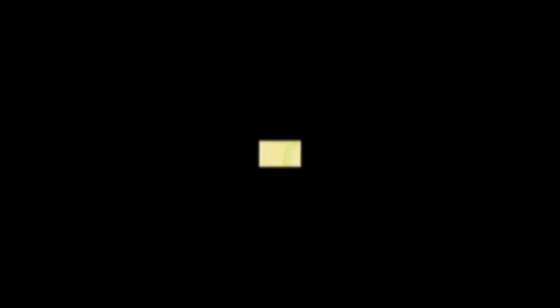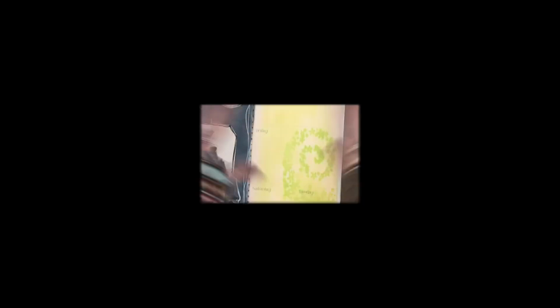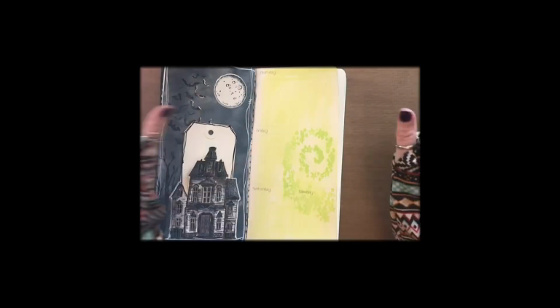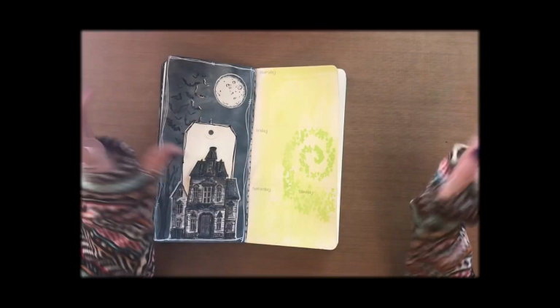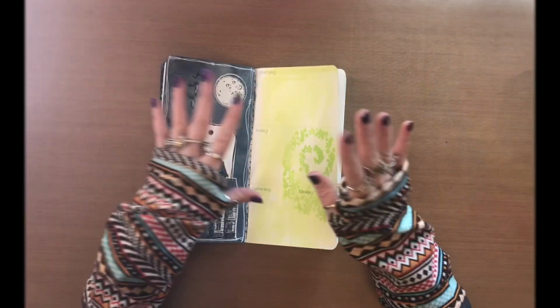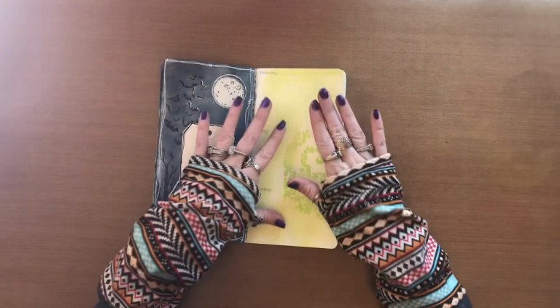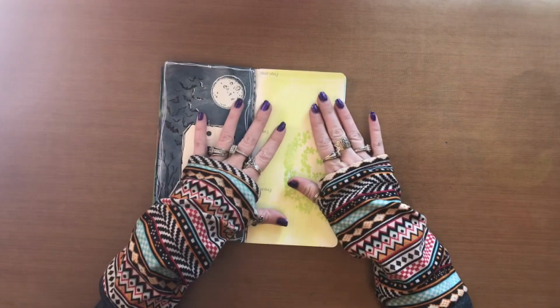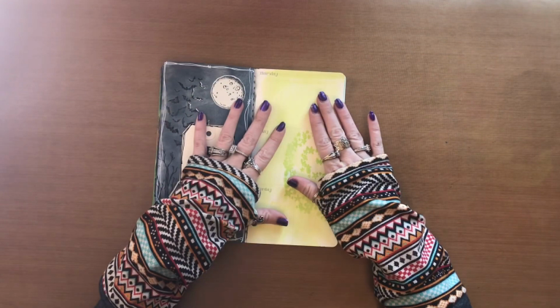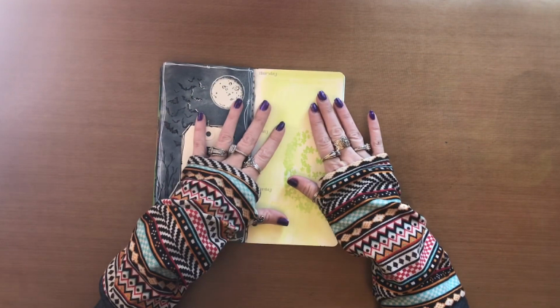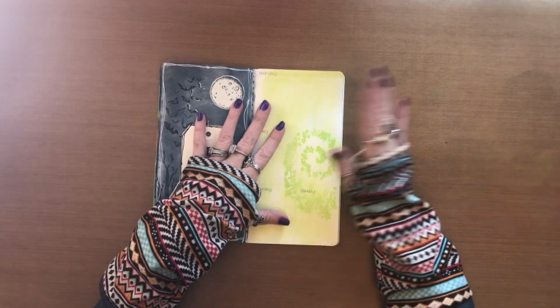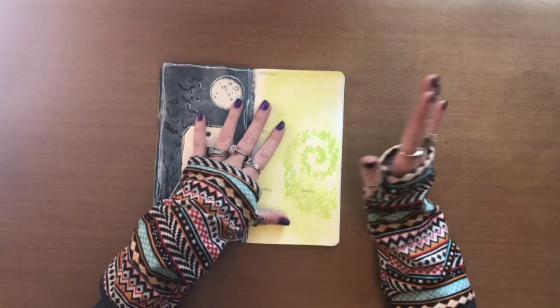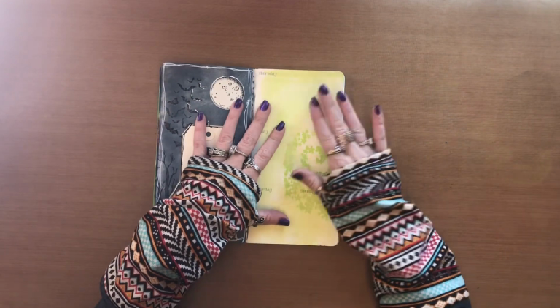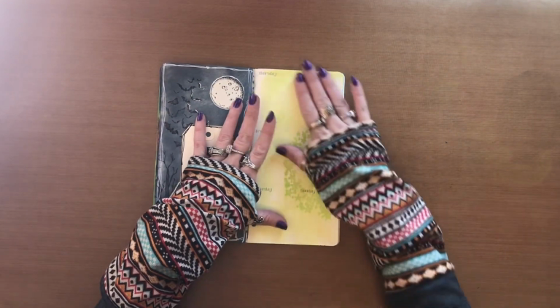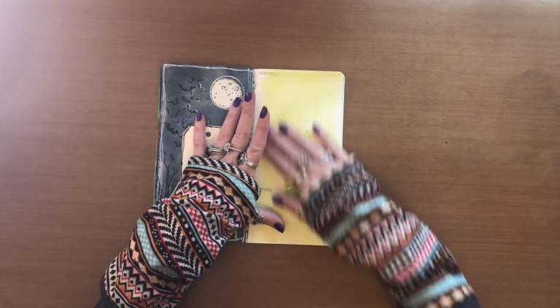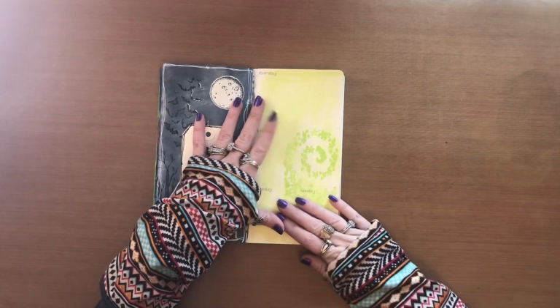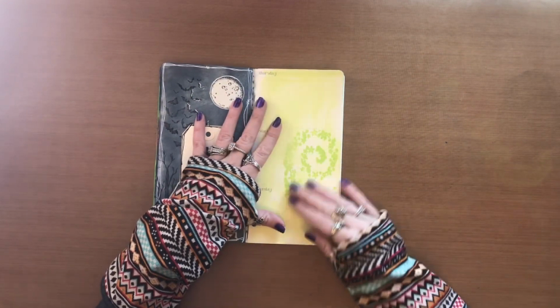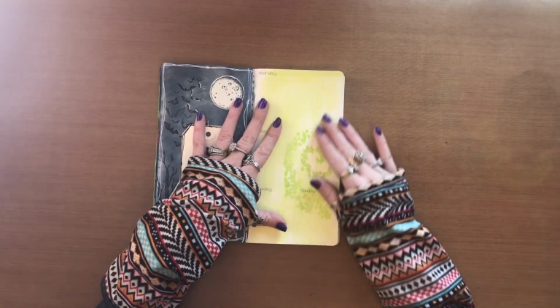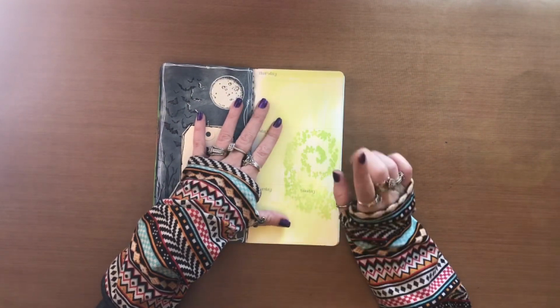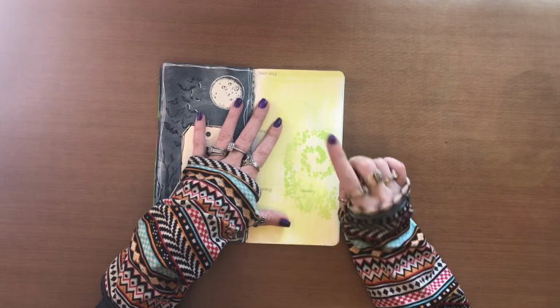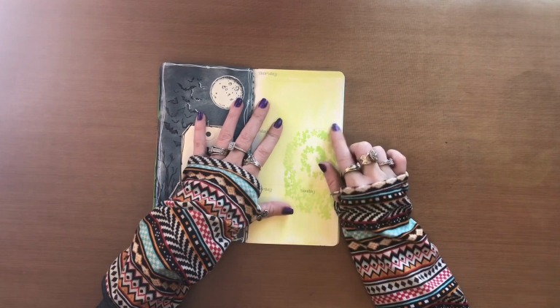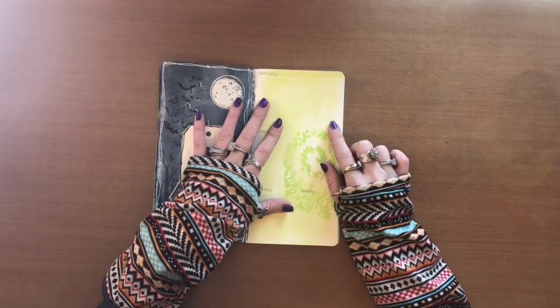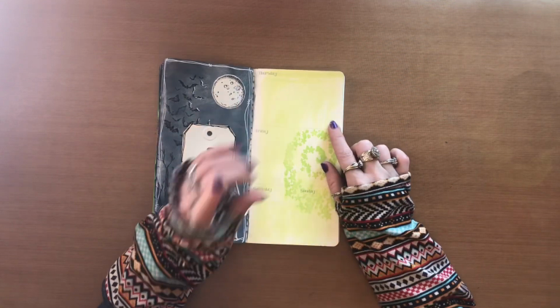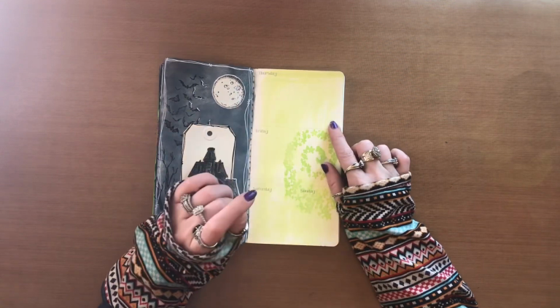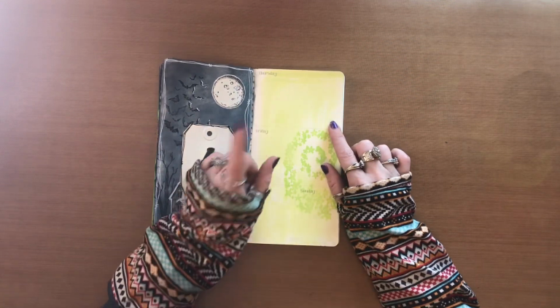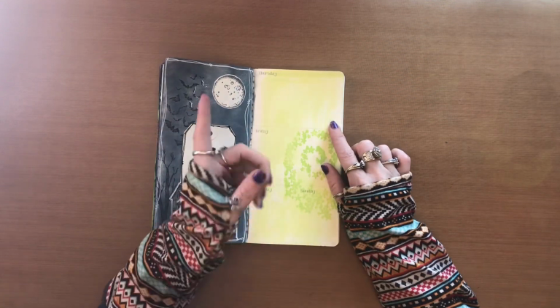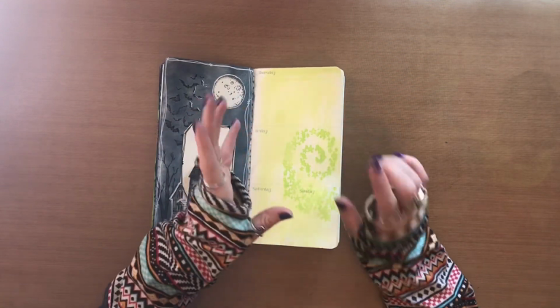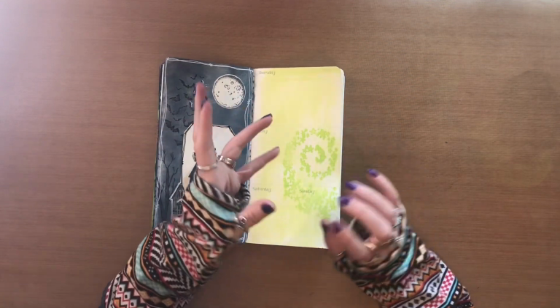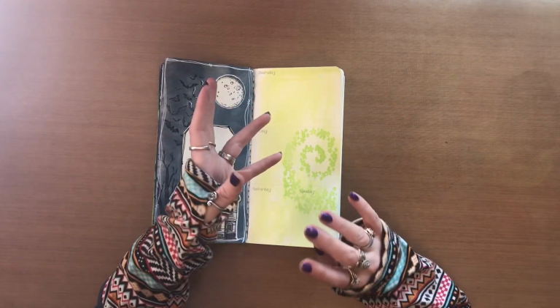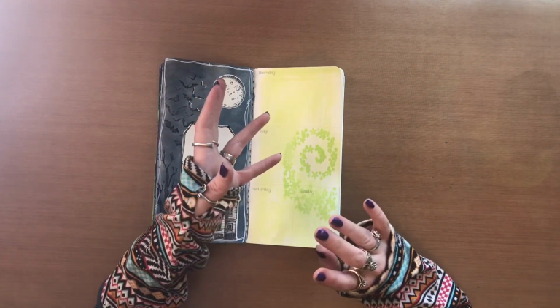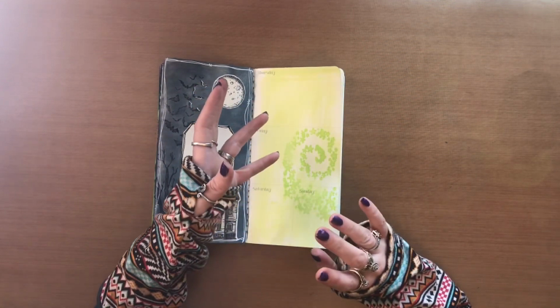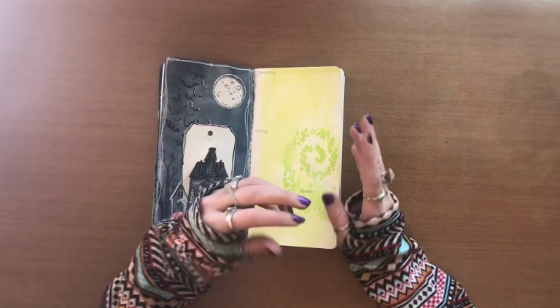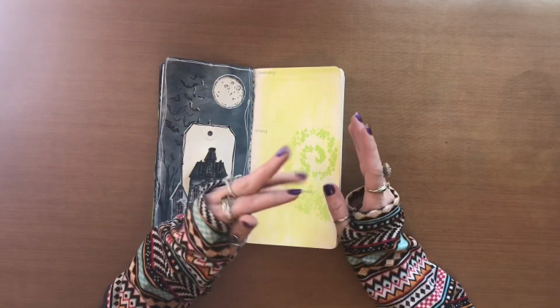Hello, welcome back to my channel. This is the page that I'm working on and my prompt word for today is actually crystal ball.